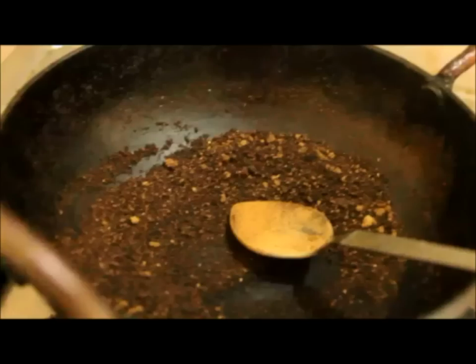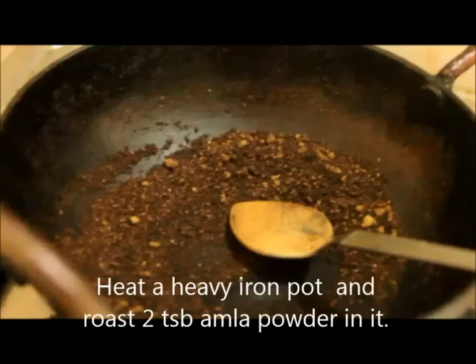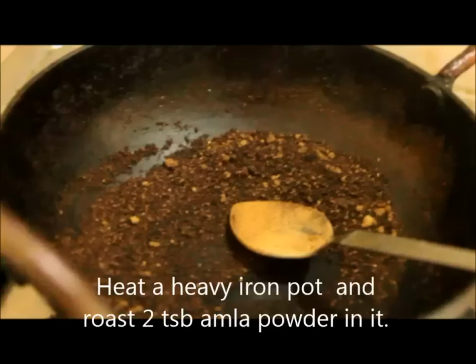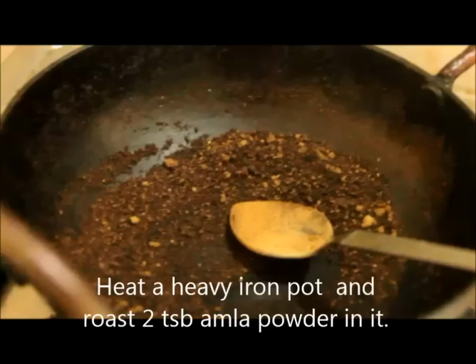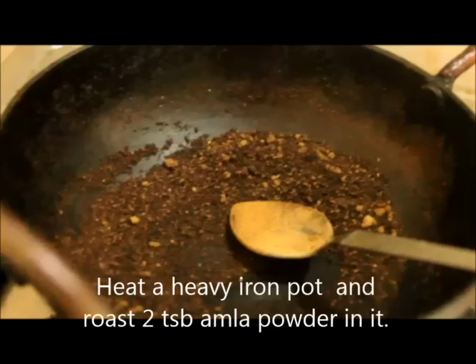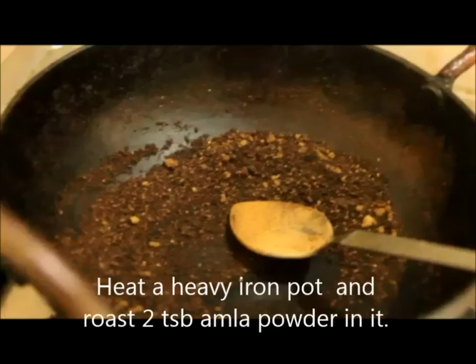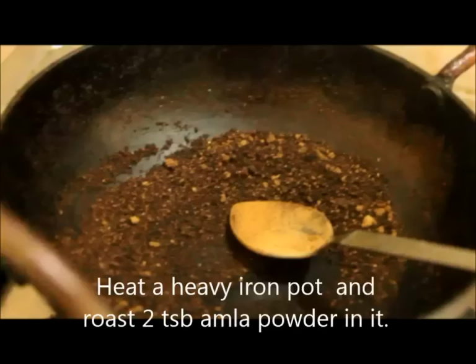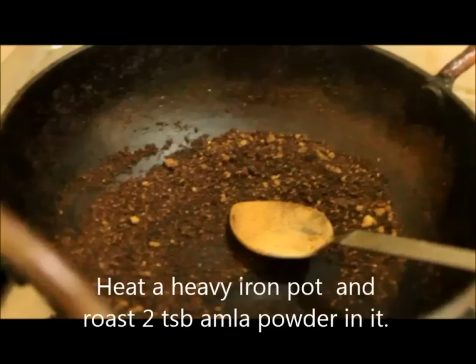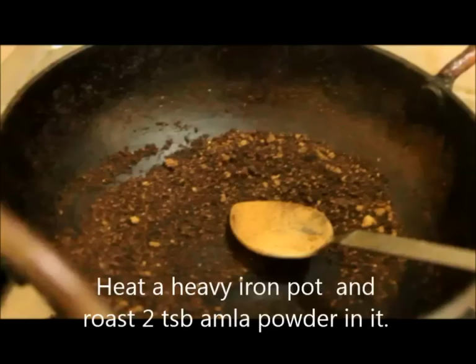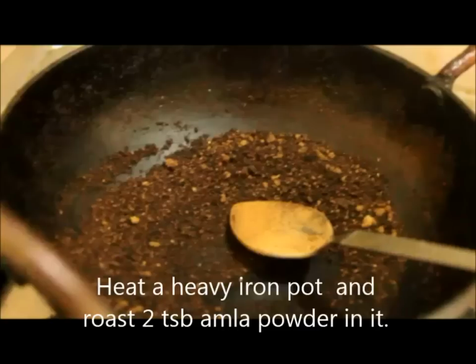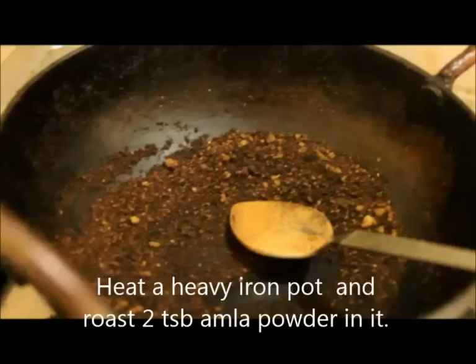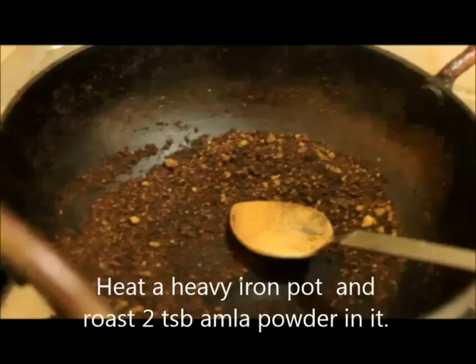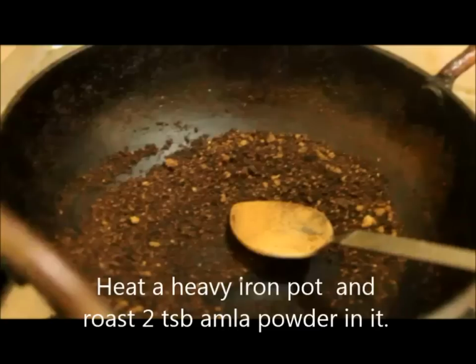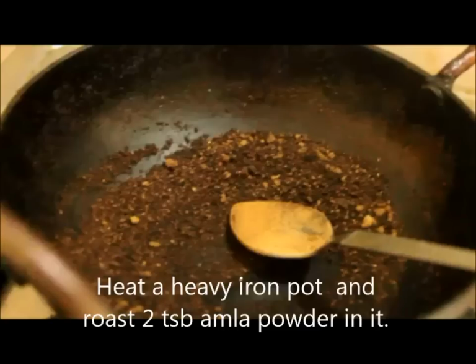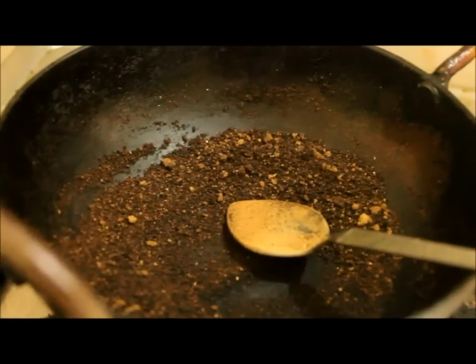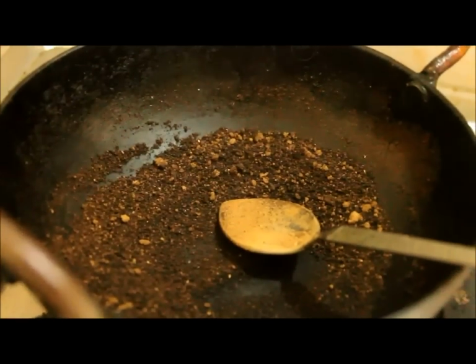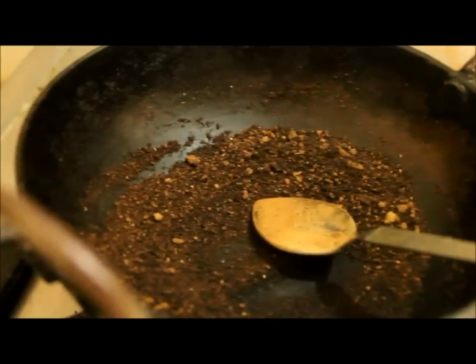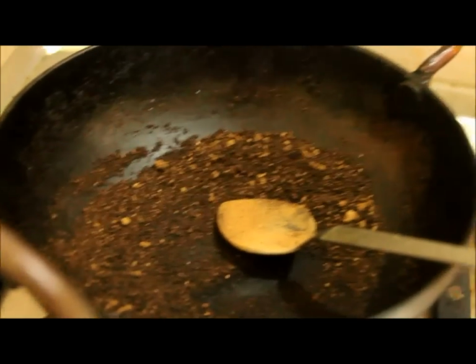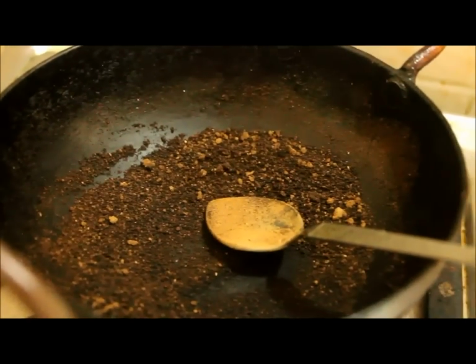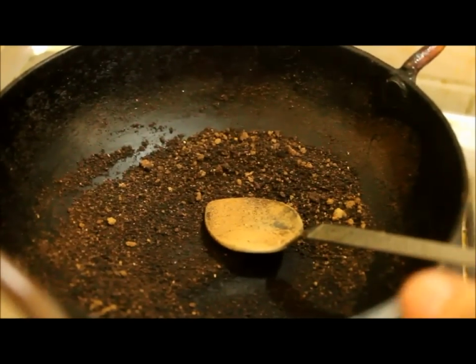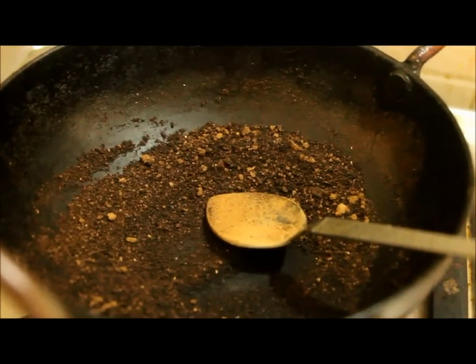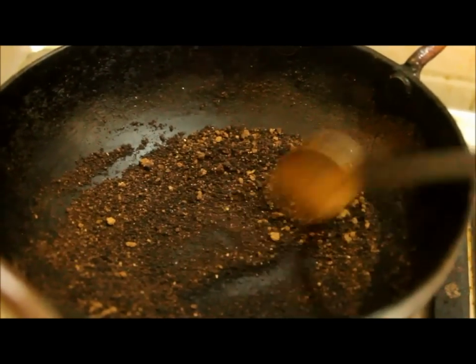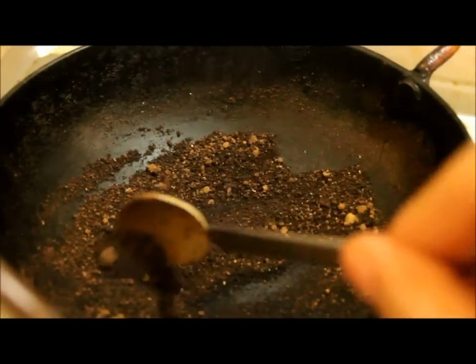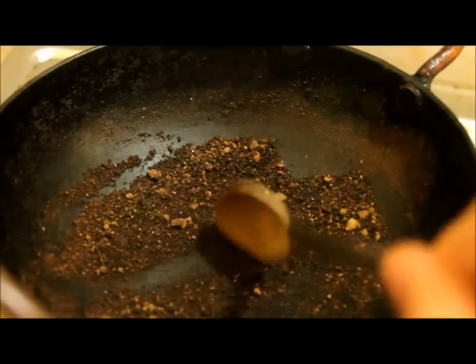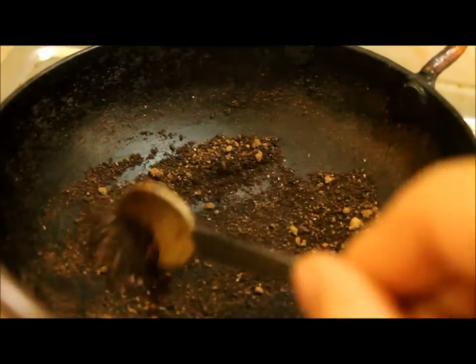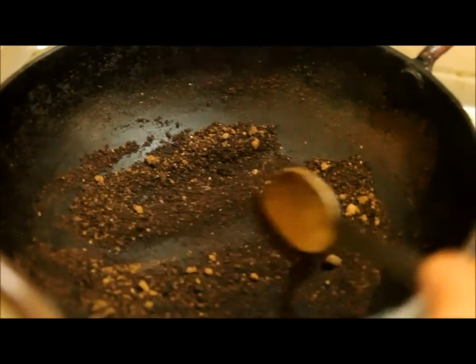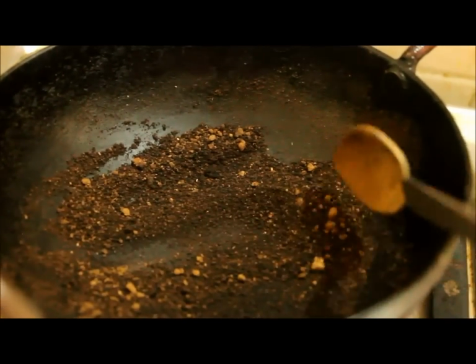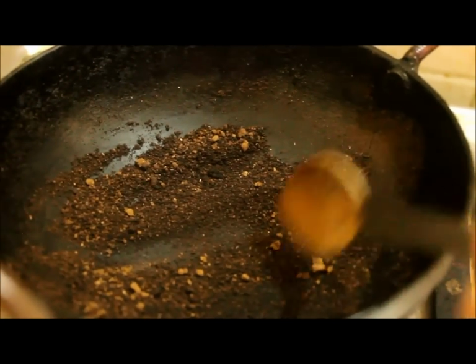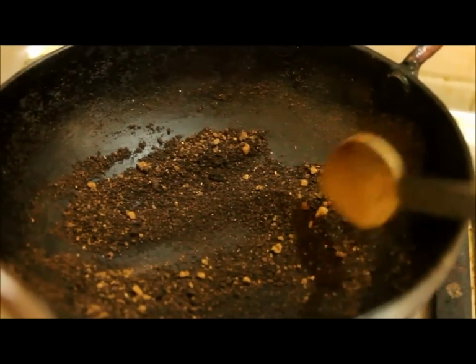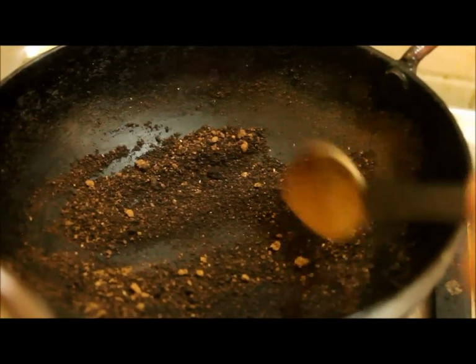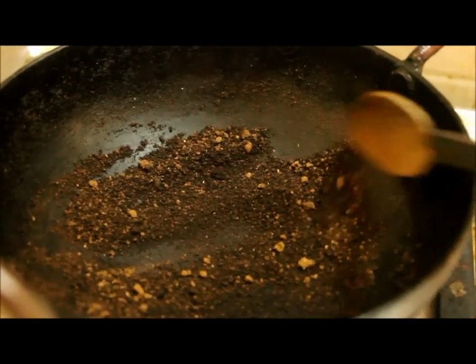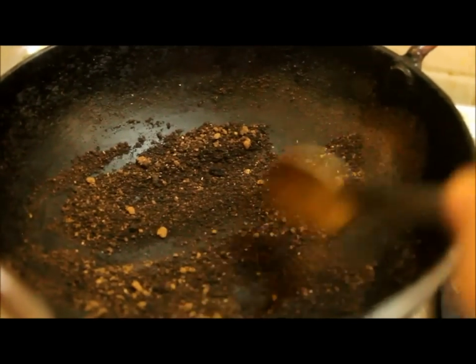For this you will need a heavy cast iron container. You can also use a griddle if you have one. Heat the pot you are using on gas and when you see the vessel is hot enough, add 2 tablespoons of amla powder to it and put off the gas.